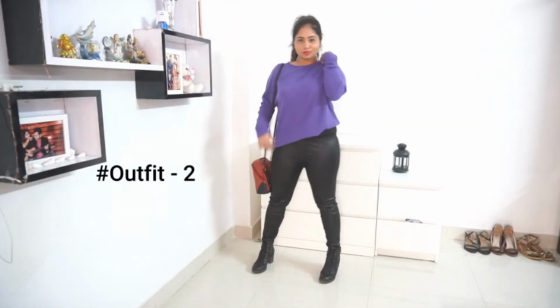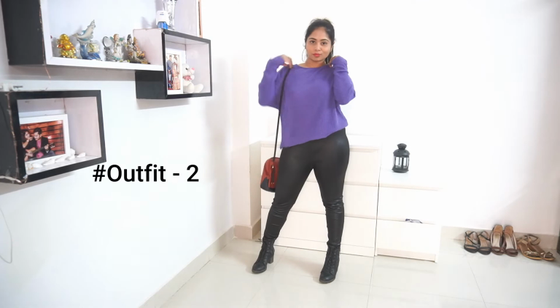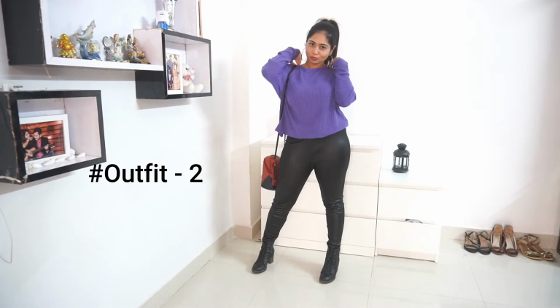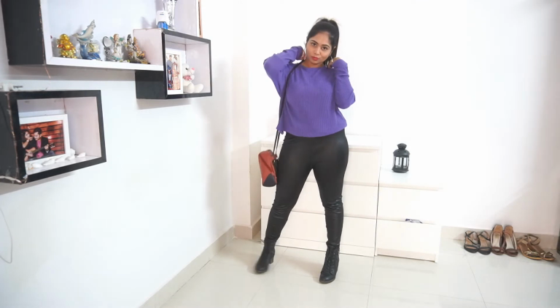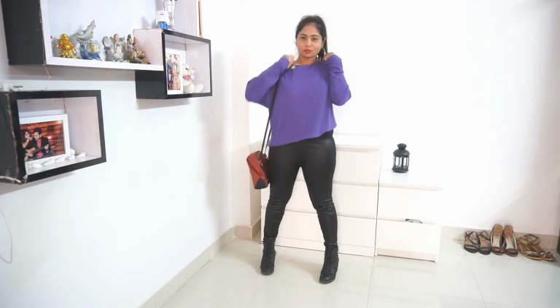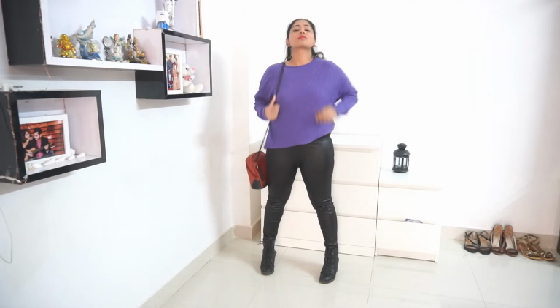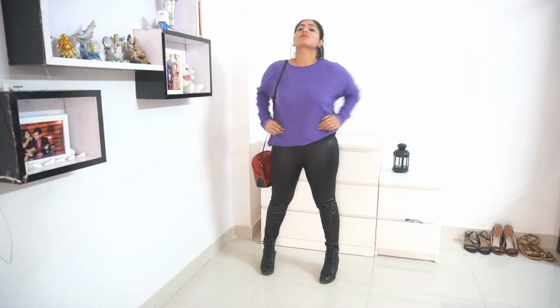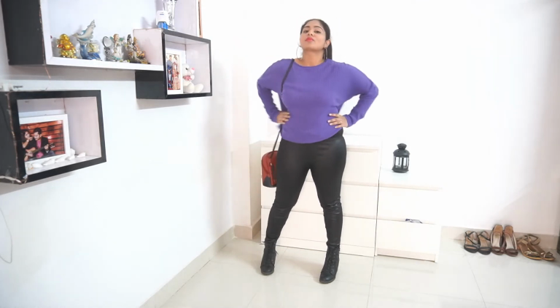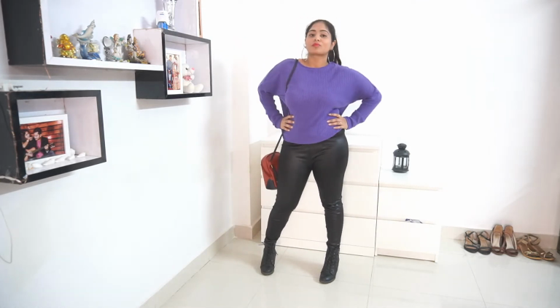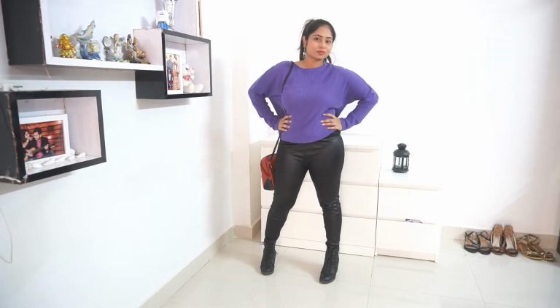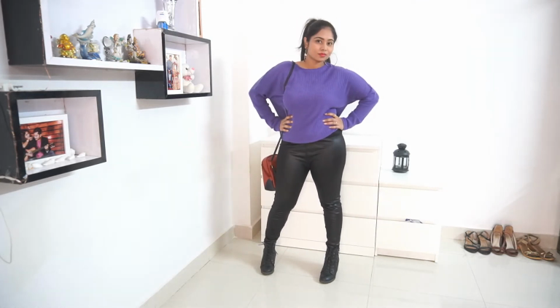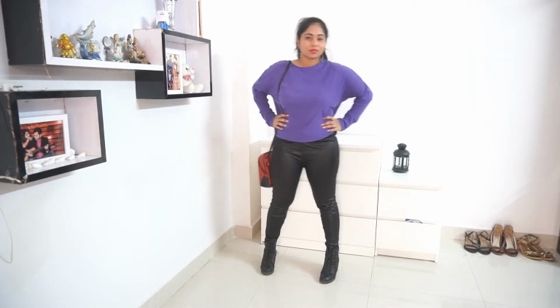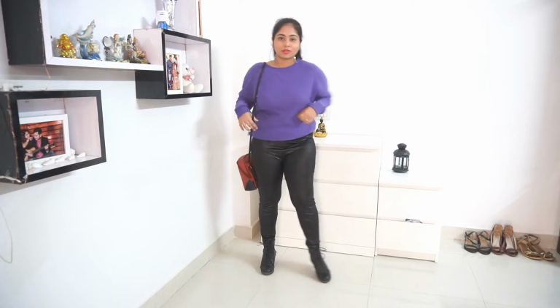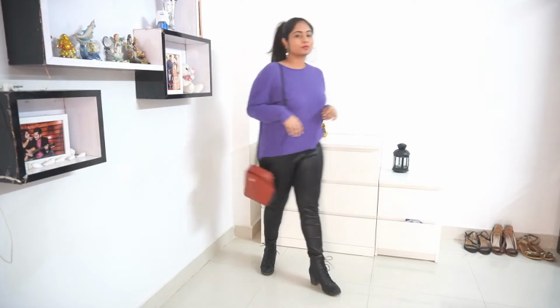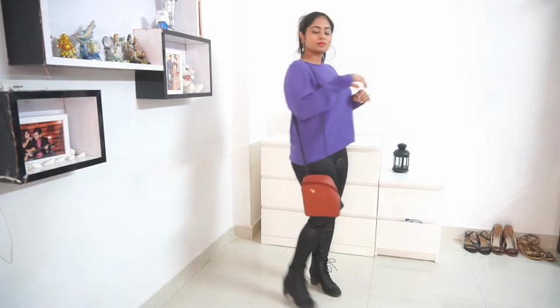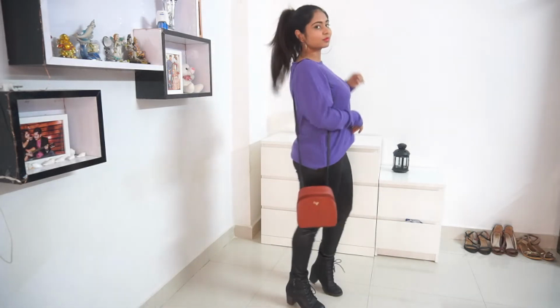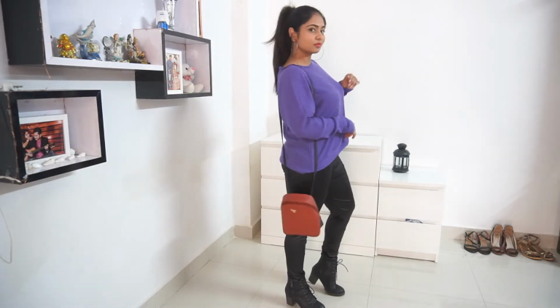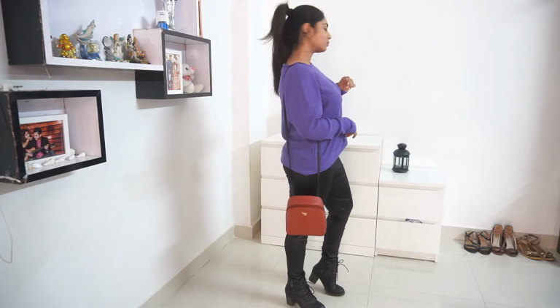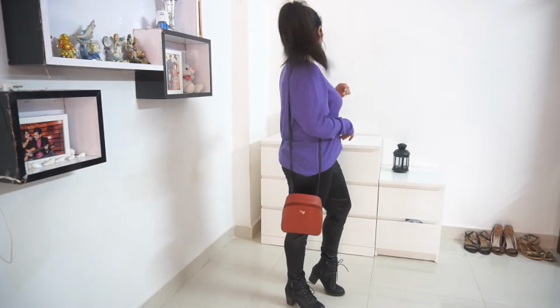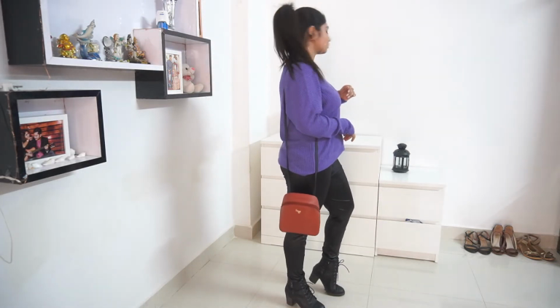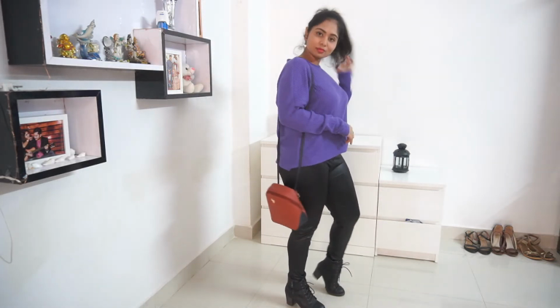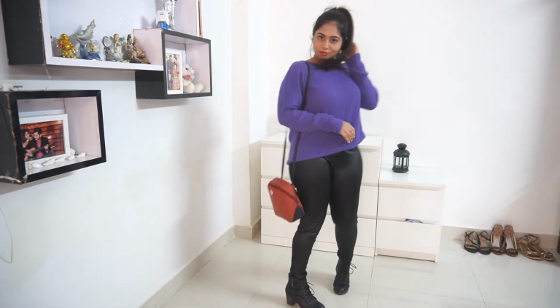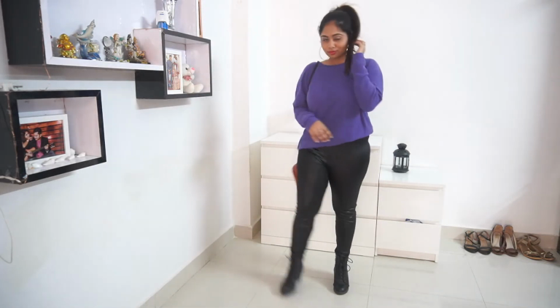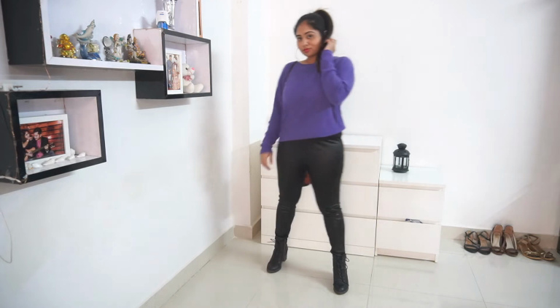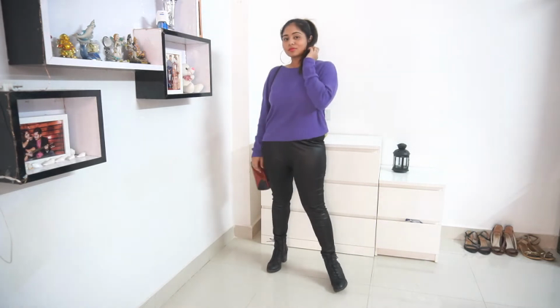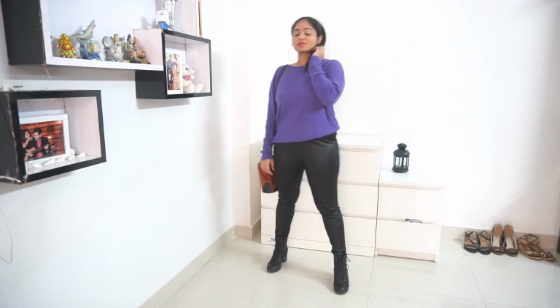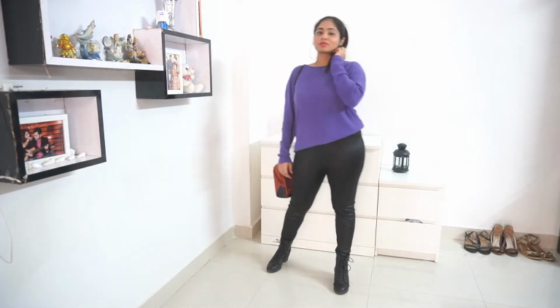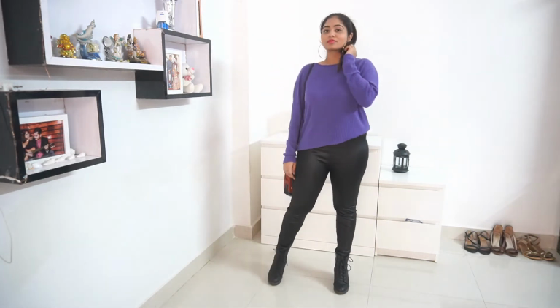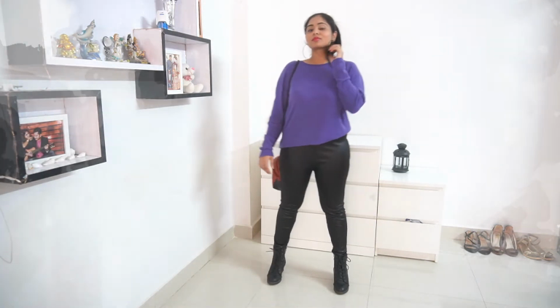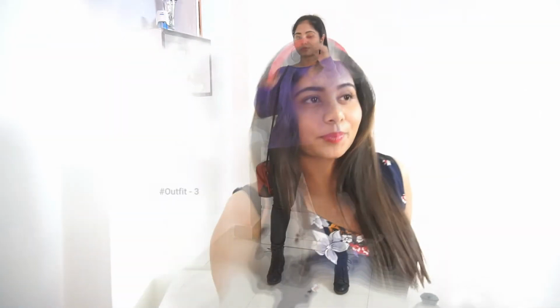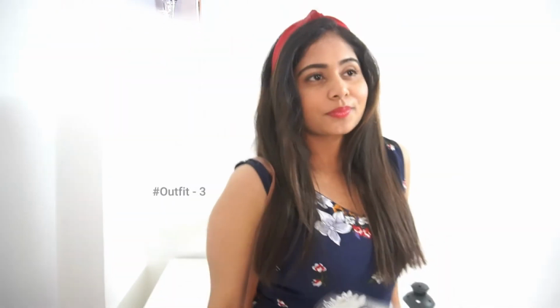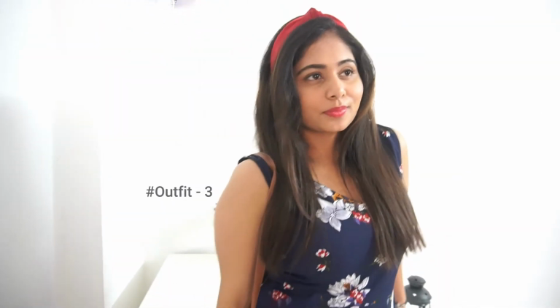For my second look I've taken a loose sweater, and to make the look edgy I've paired it with faux leather bottoms and wore the same boots as the first outfit. It's a great look for a special day at college — maybe a fest.